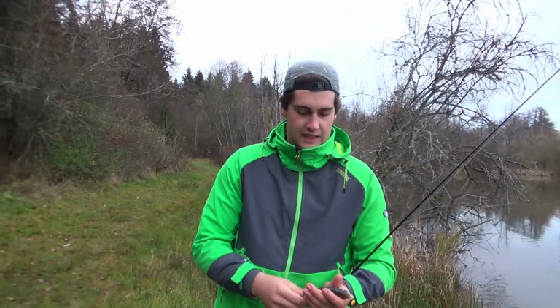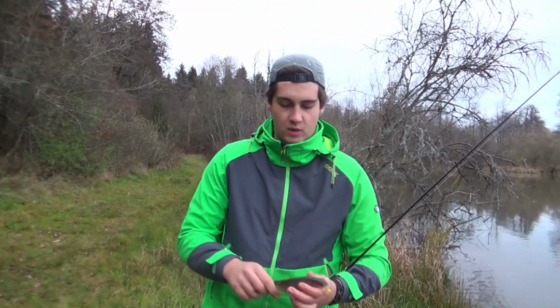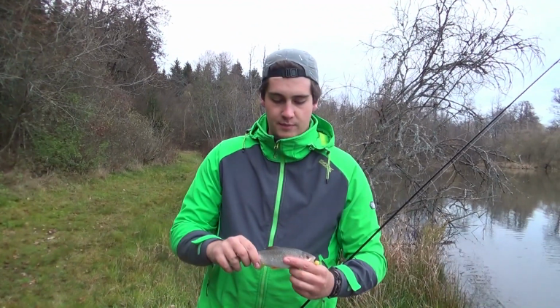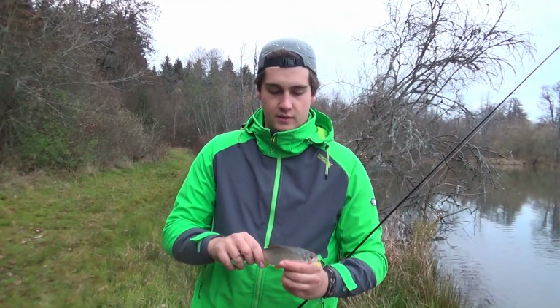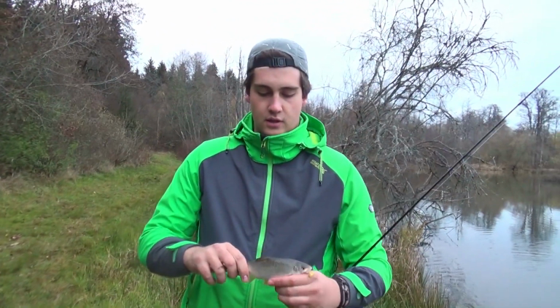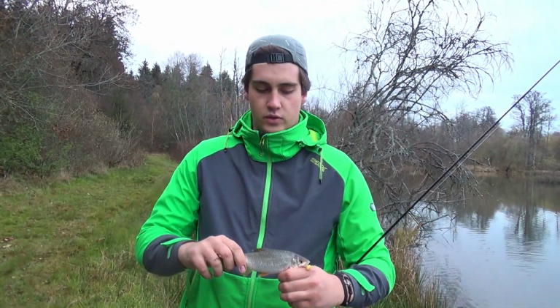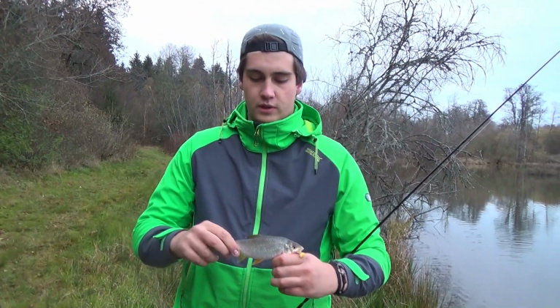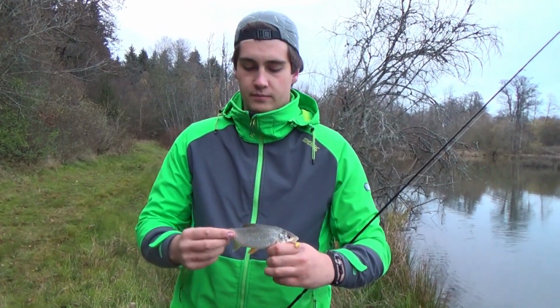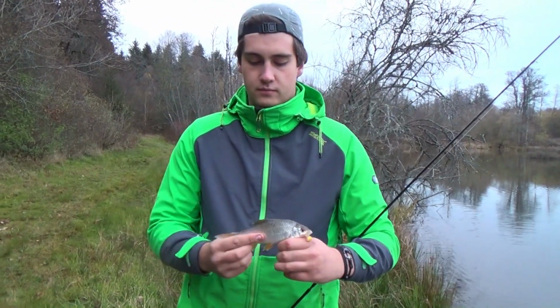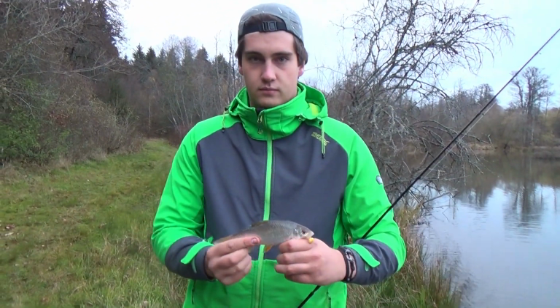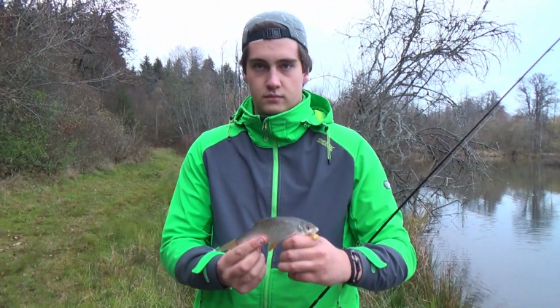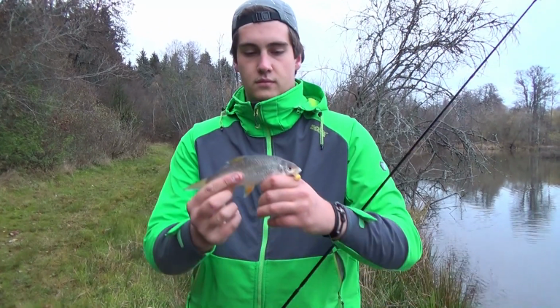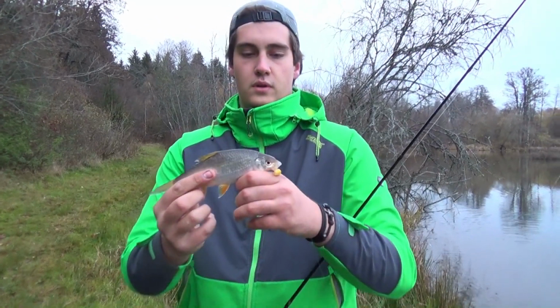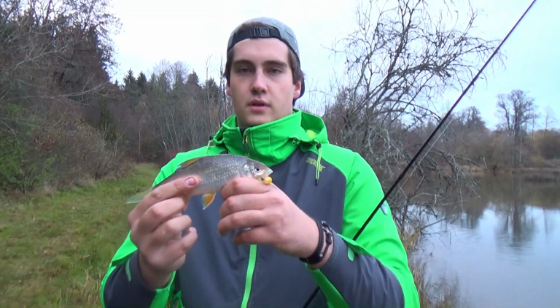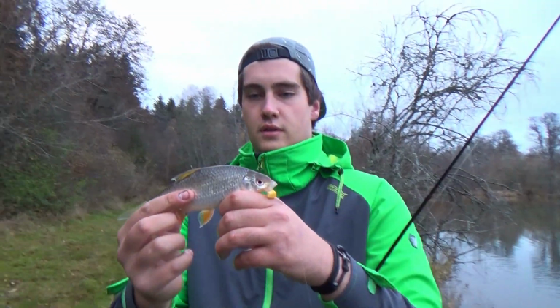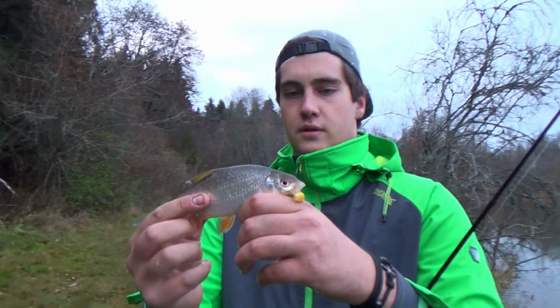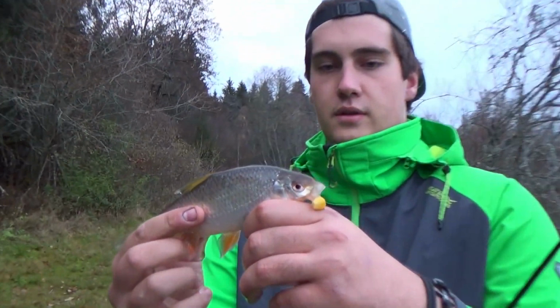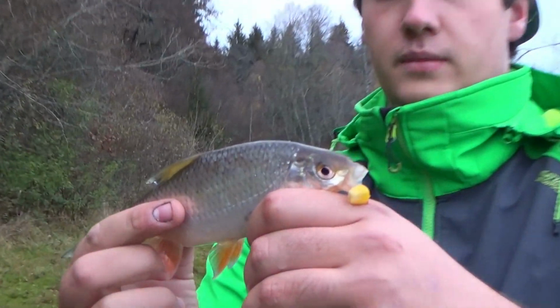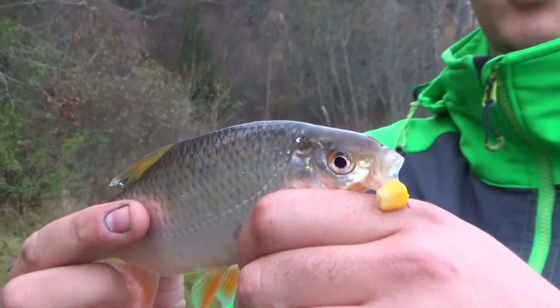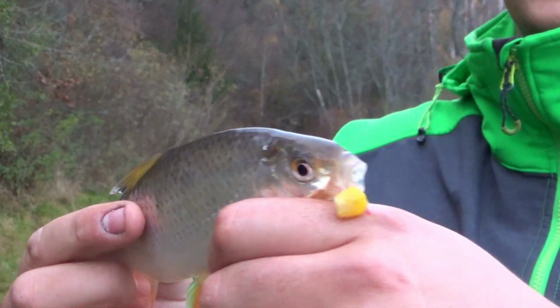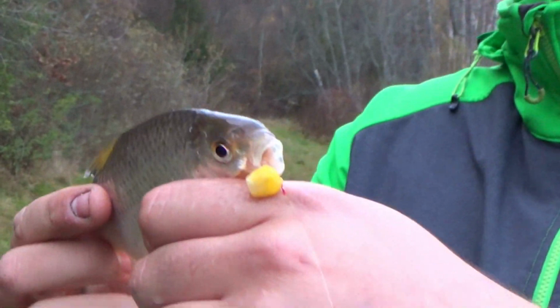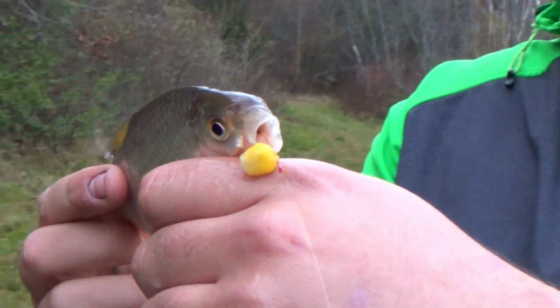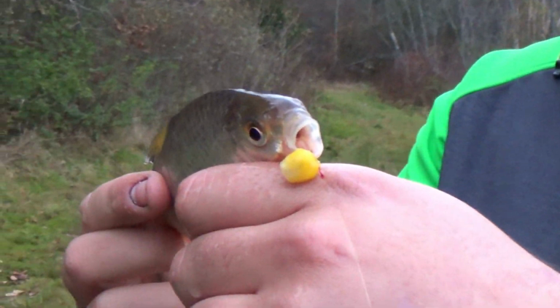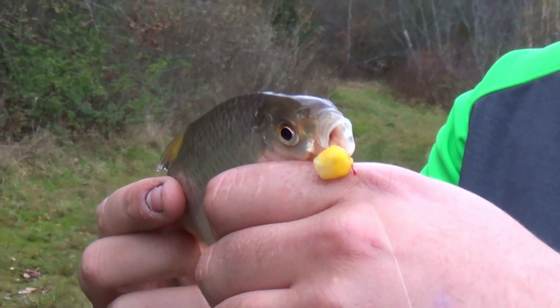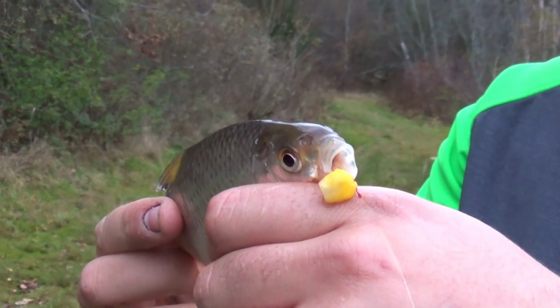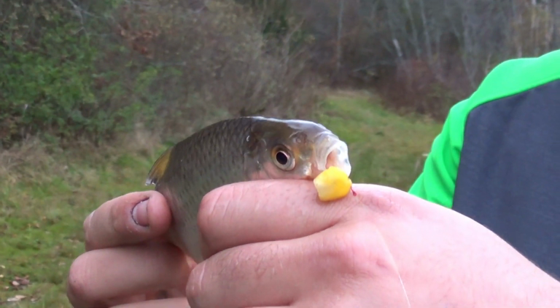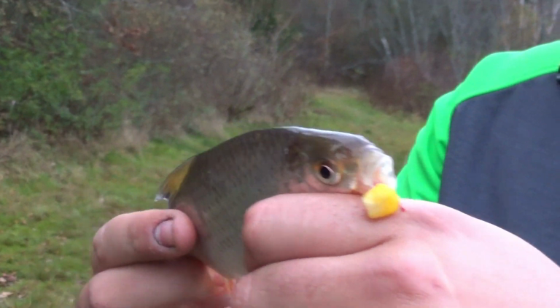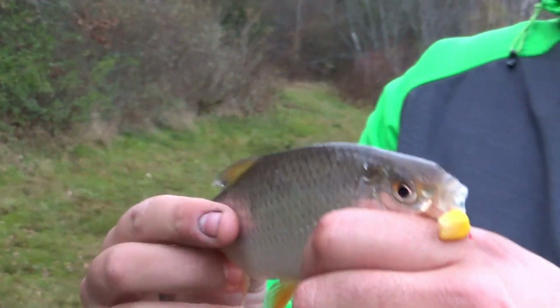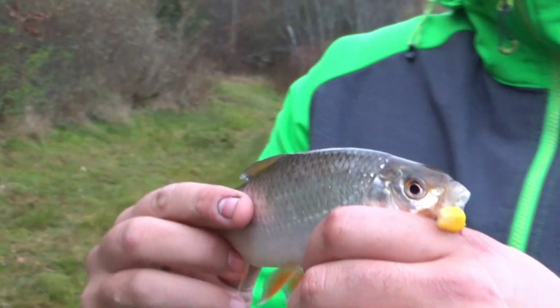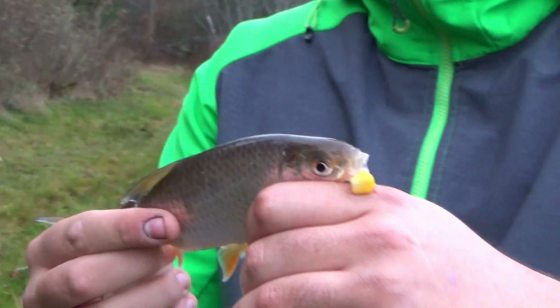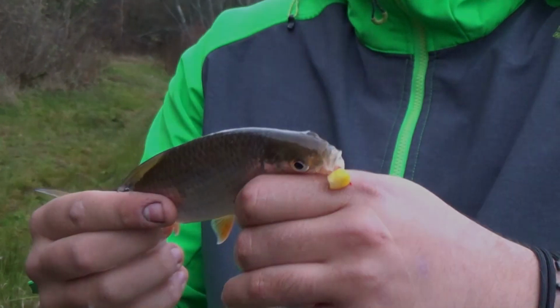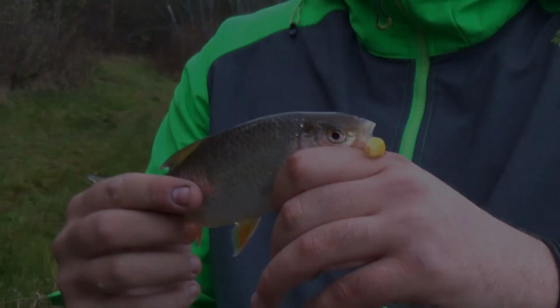It has also worked for me — a nice red eye. Here I can see my hook with the bait. We're going to go to the second fish.